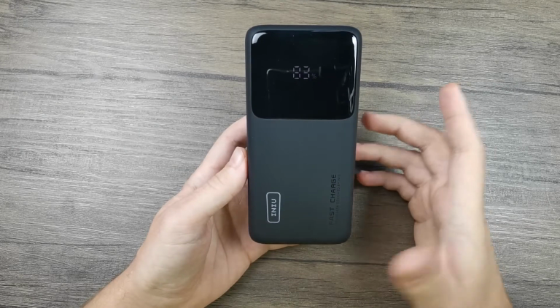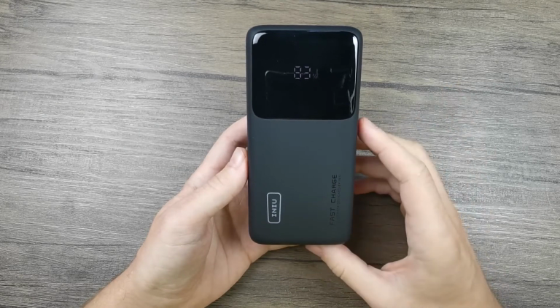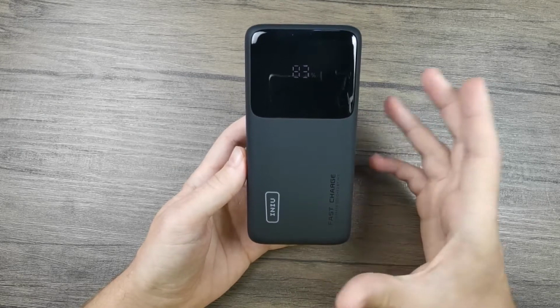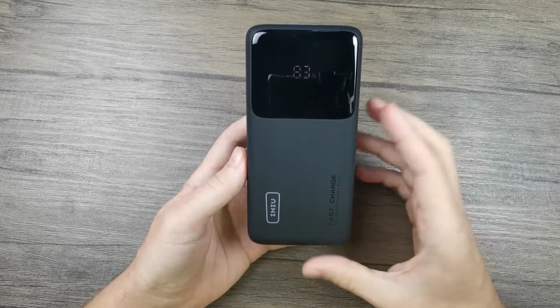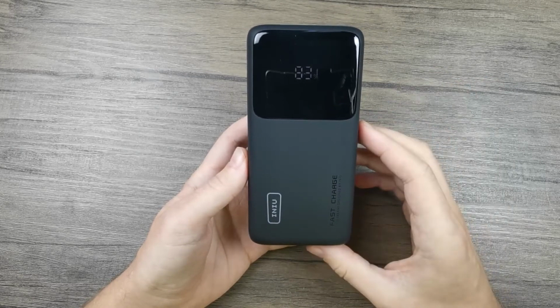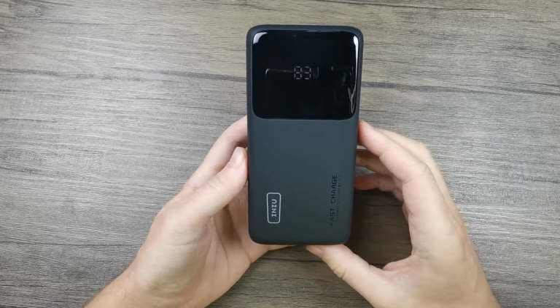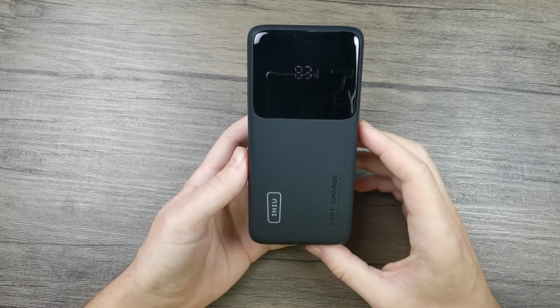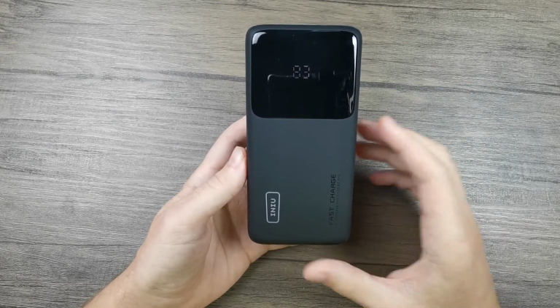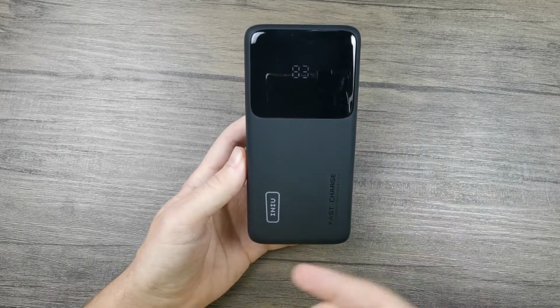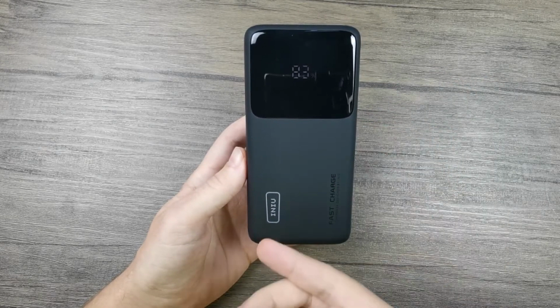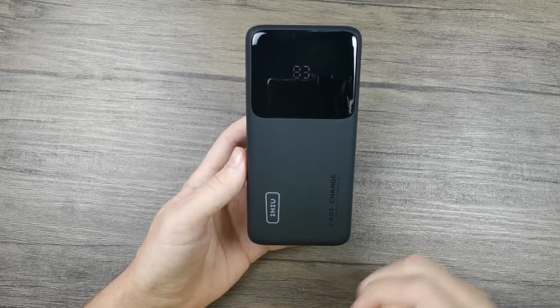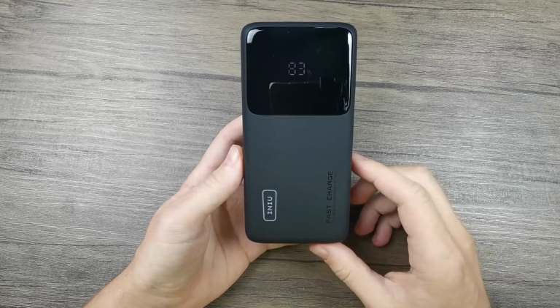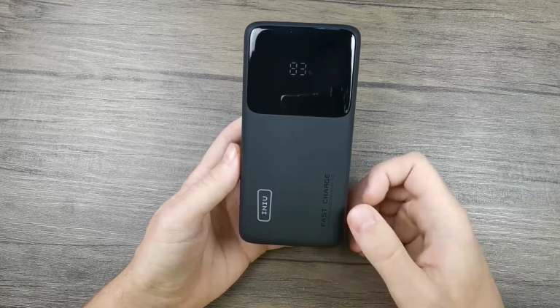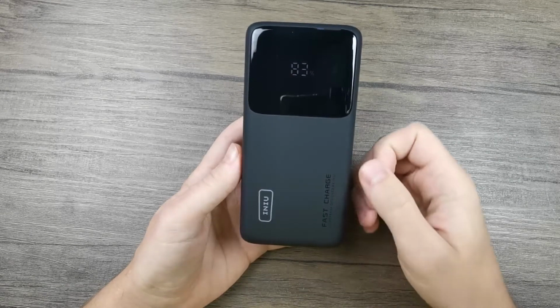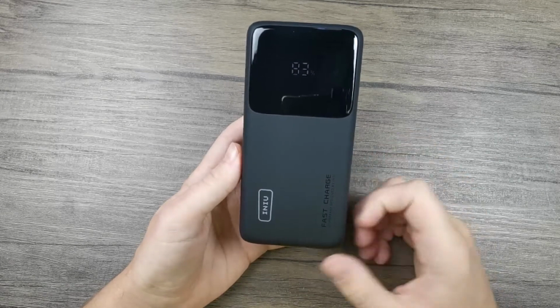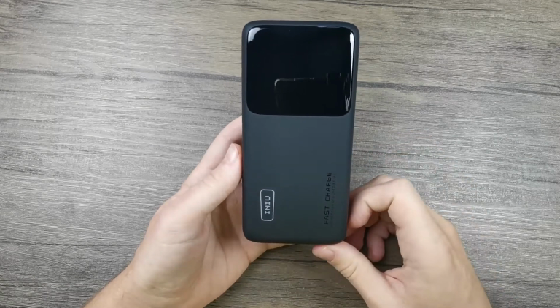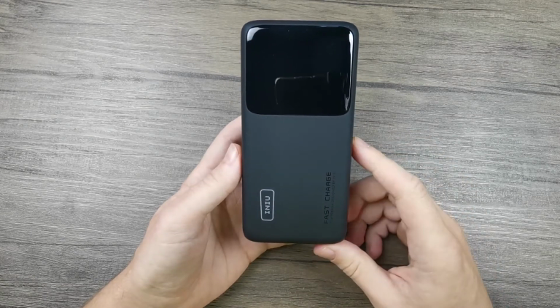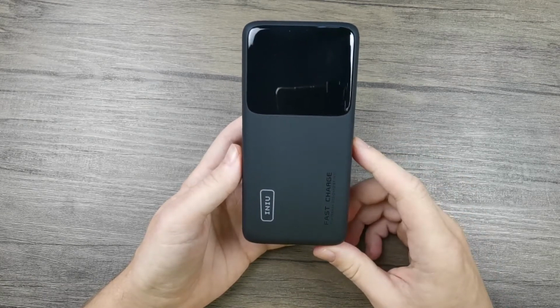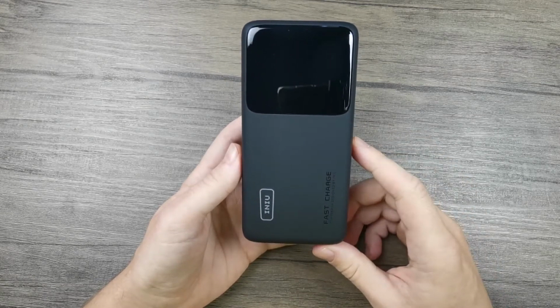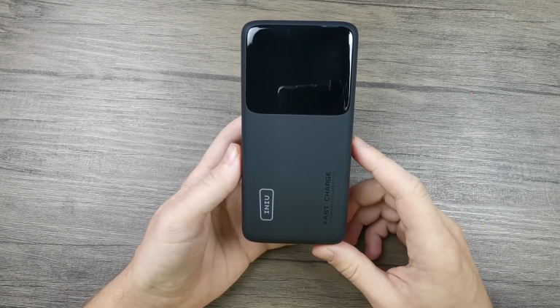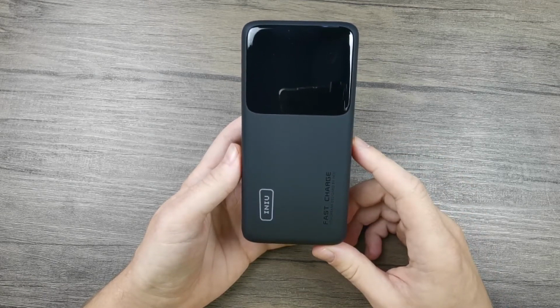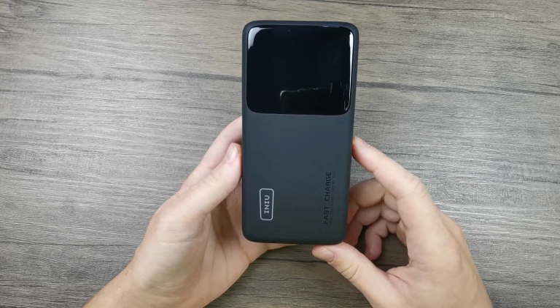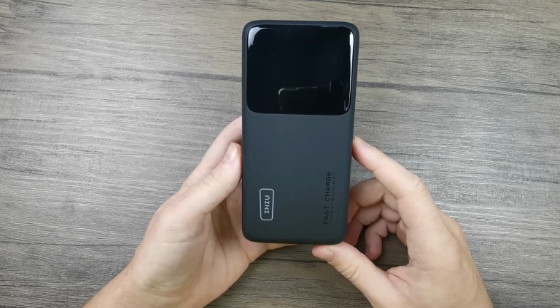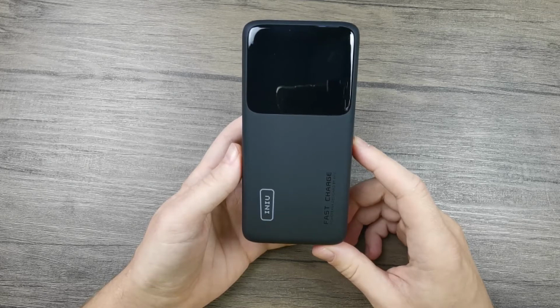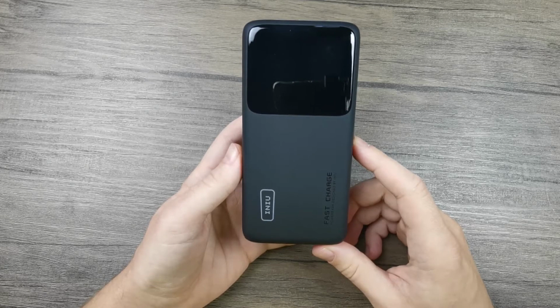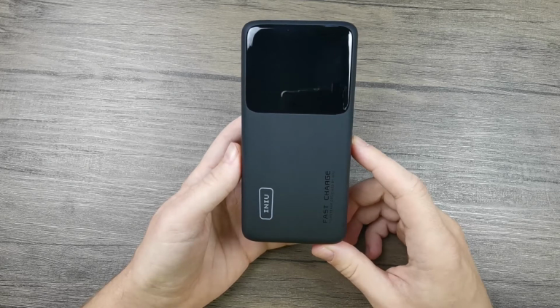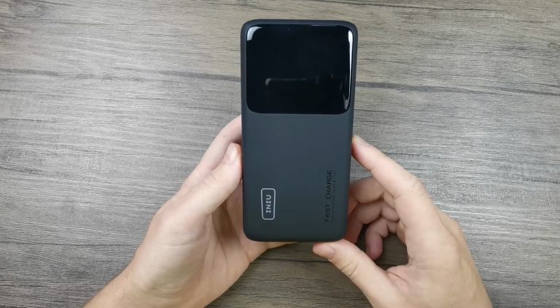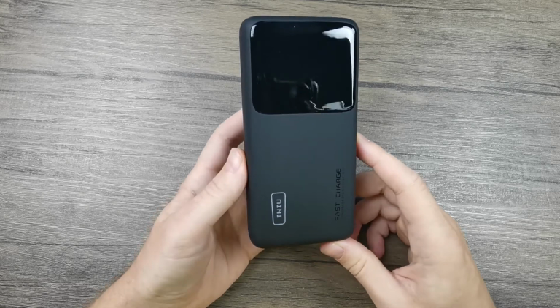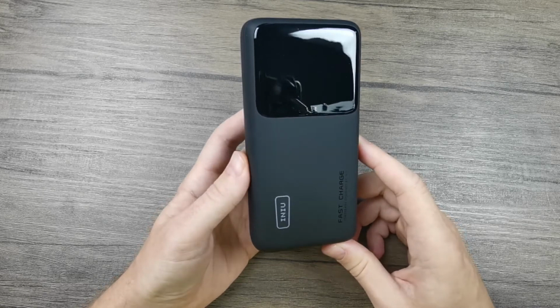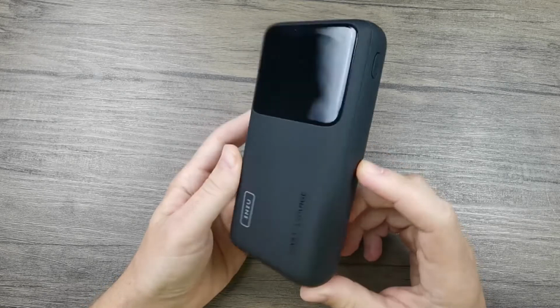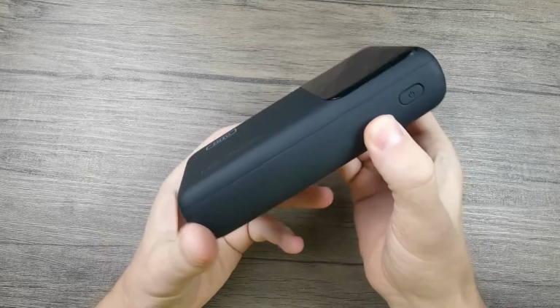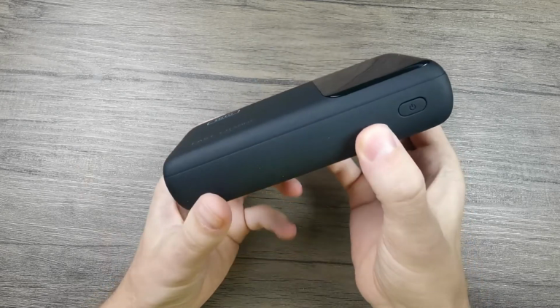I really like that you can see exactly how much charge this power bank has — it's a pretty nifty feature. Besides the big display screen on the front, you can also see the logo and the motto: 'INIU Fast Charge Power Bank, designed by INIU.'